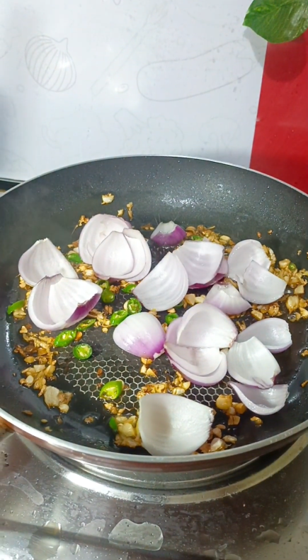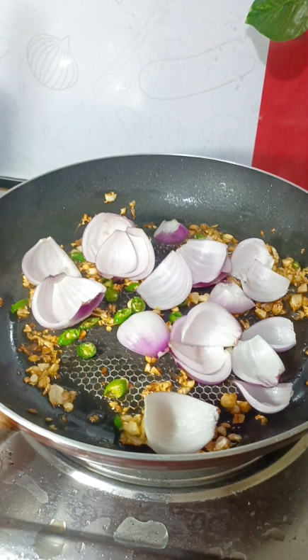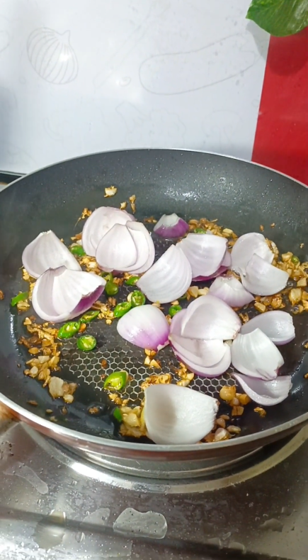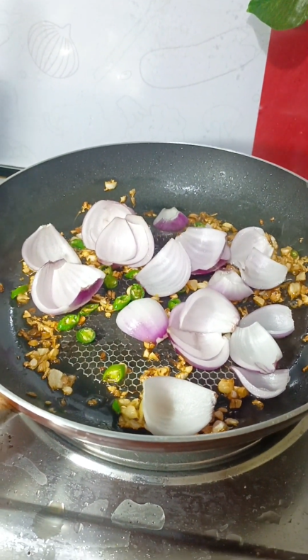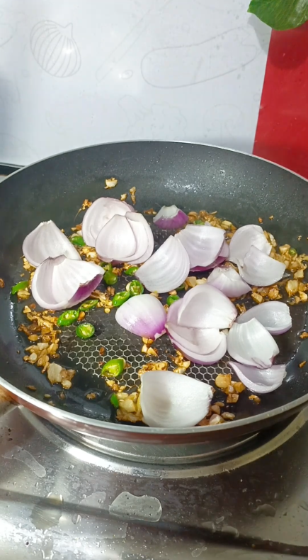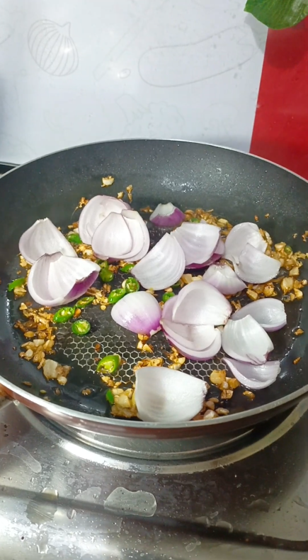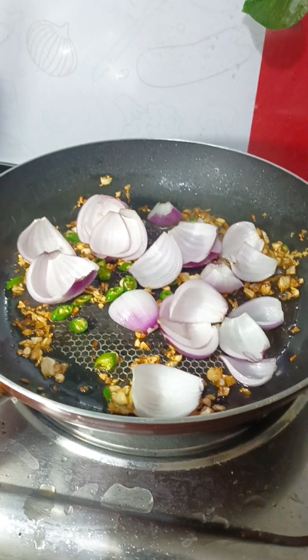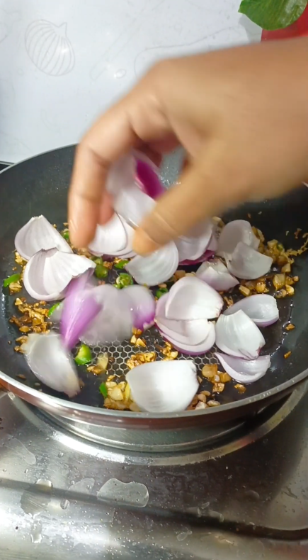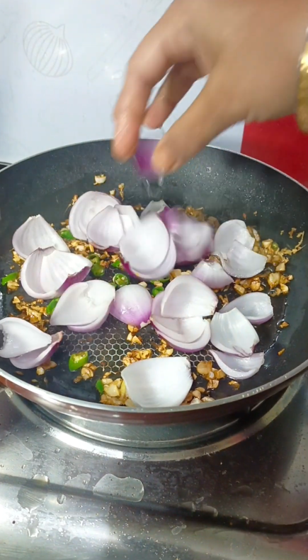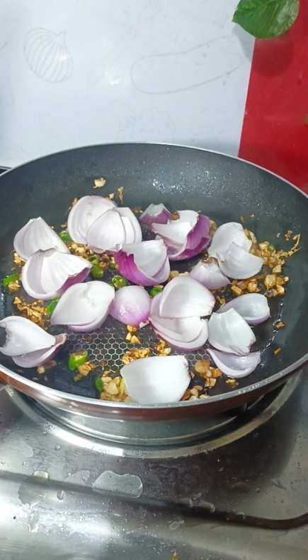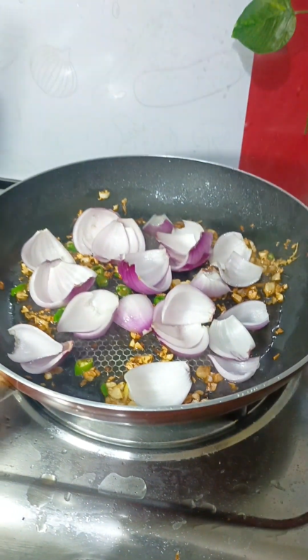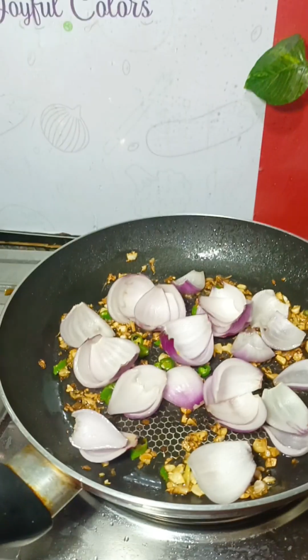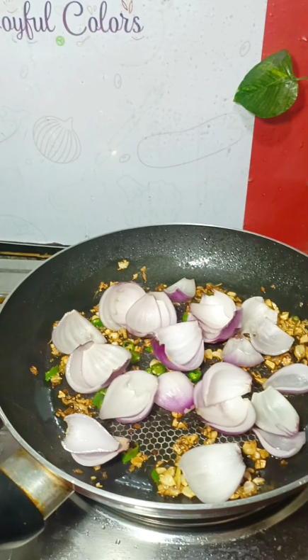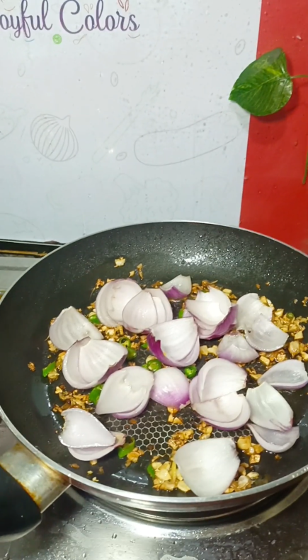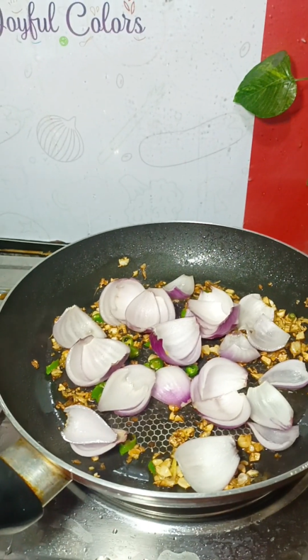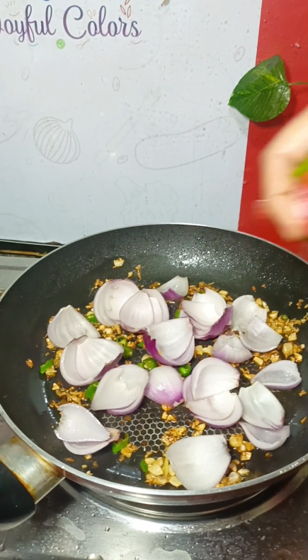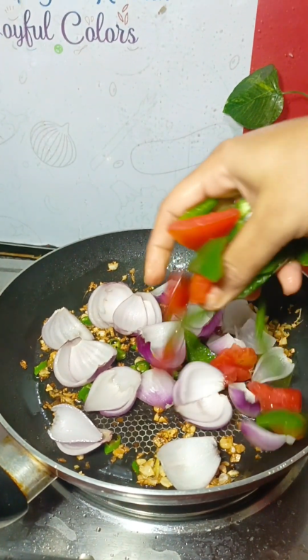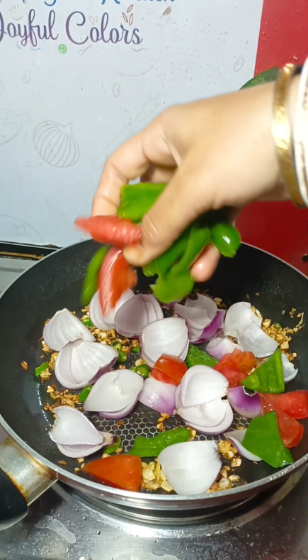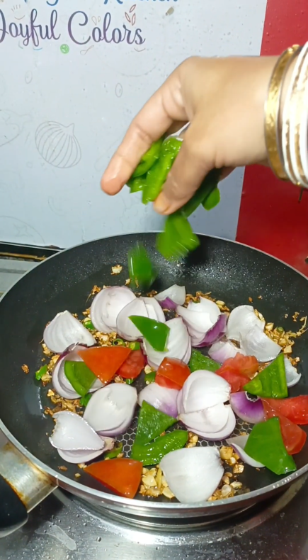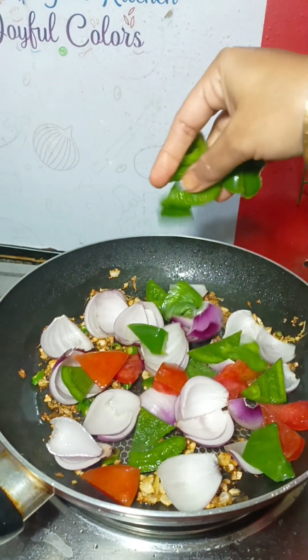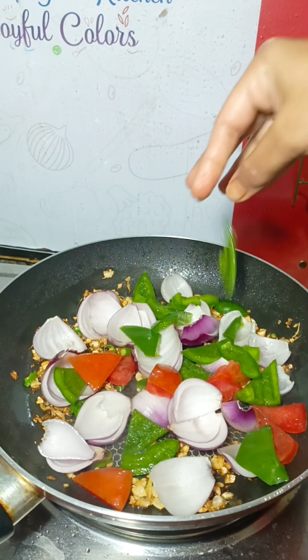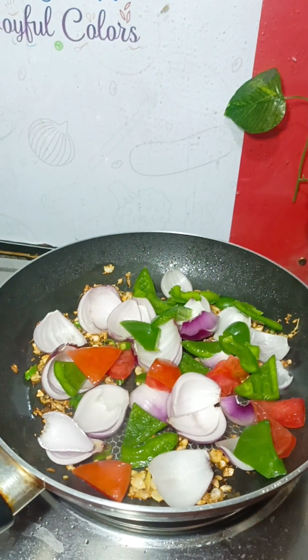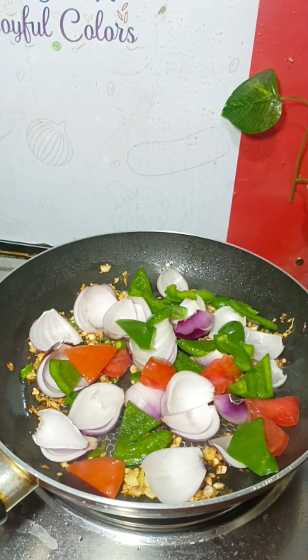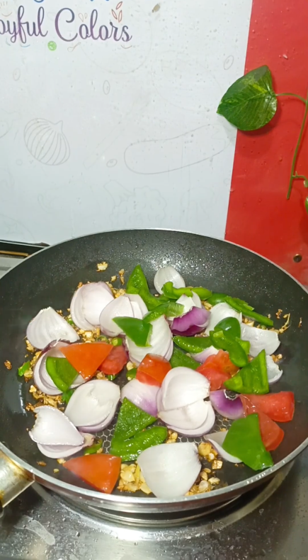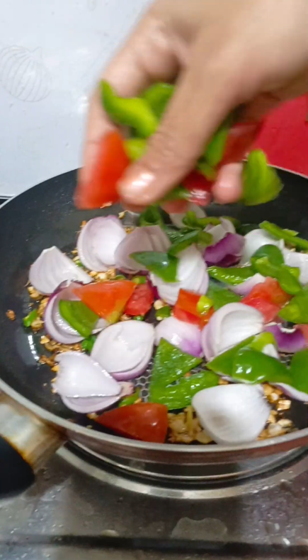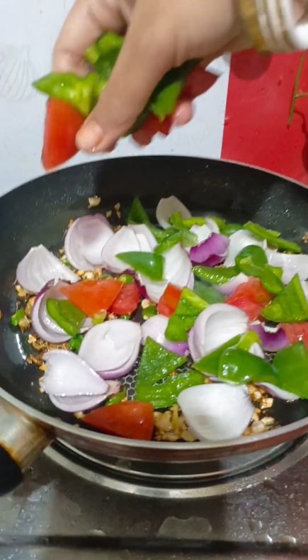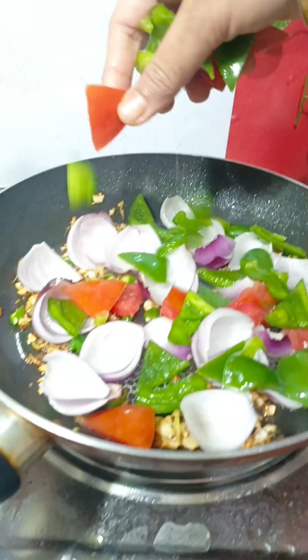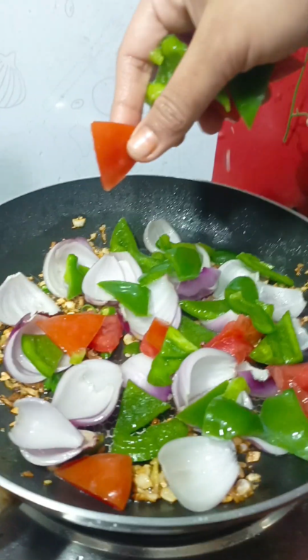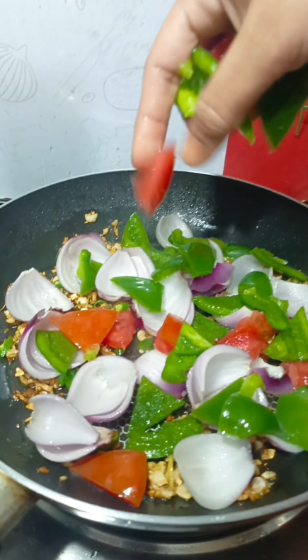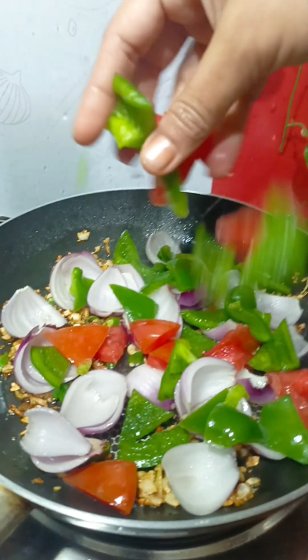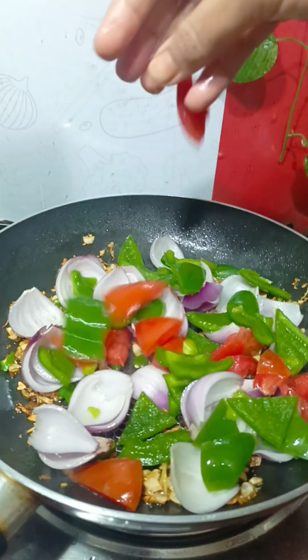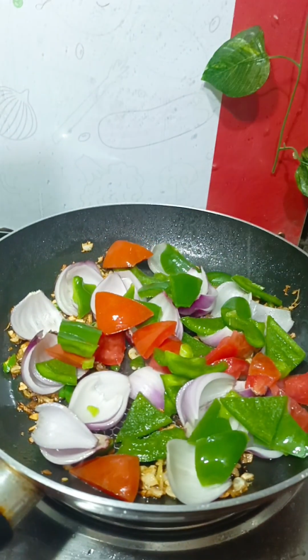We need some fresh stuff to do. I will slice the leftover of the earth. Then I will slice the baked potatoes, and I will slice the tomatoes and then cut the tomatoes.